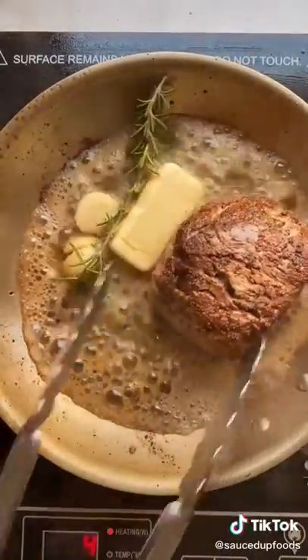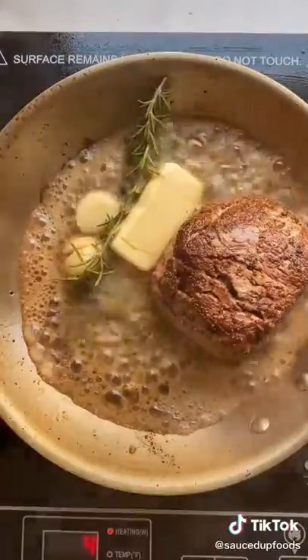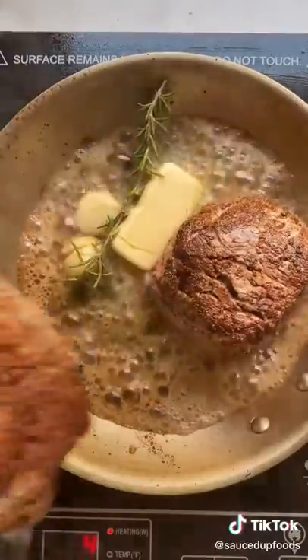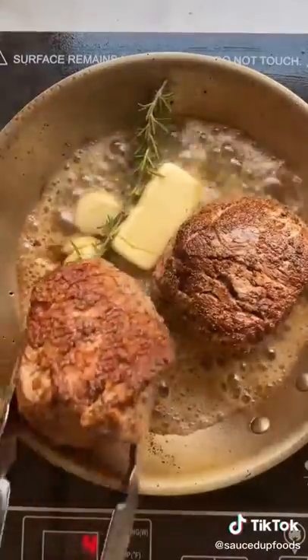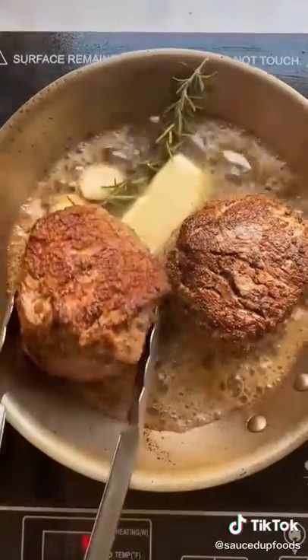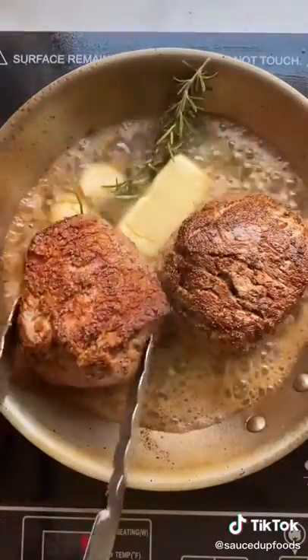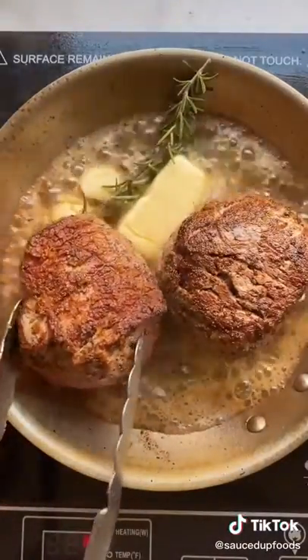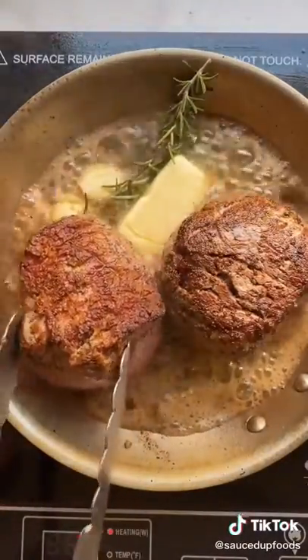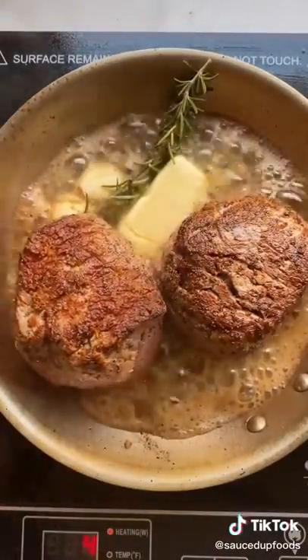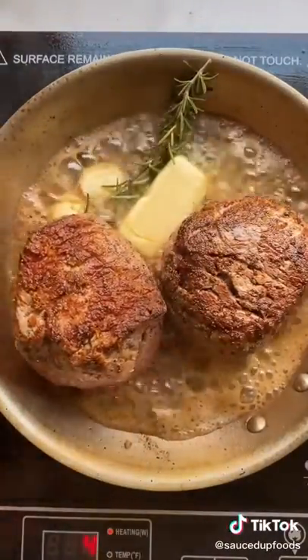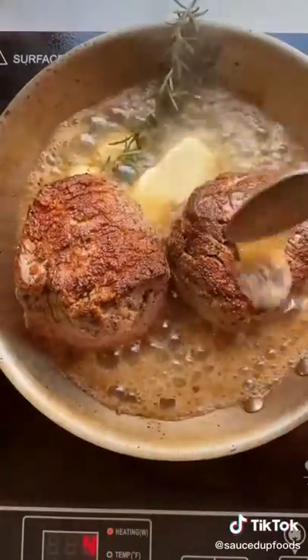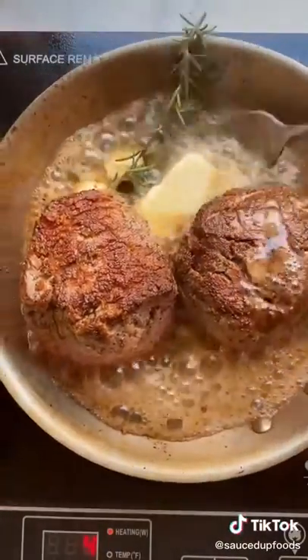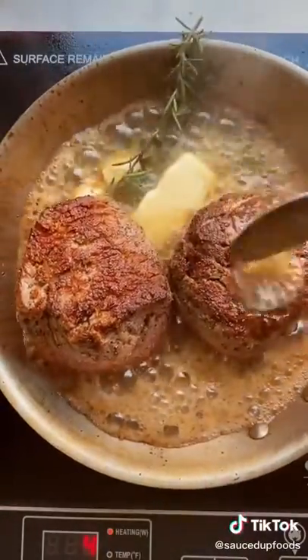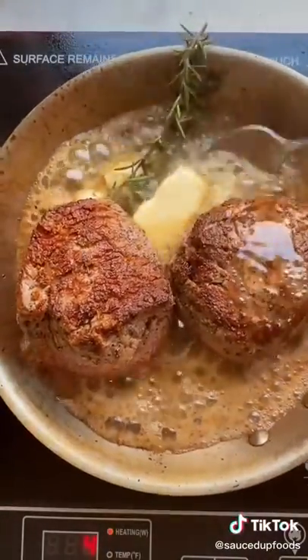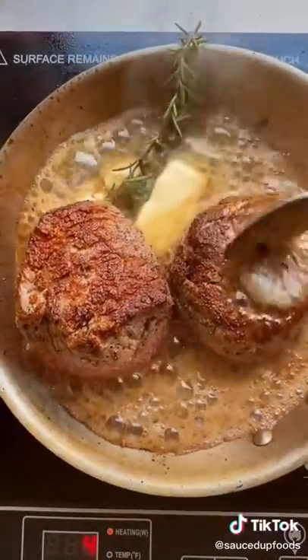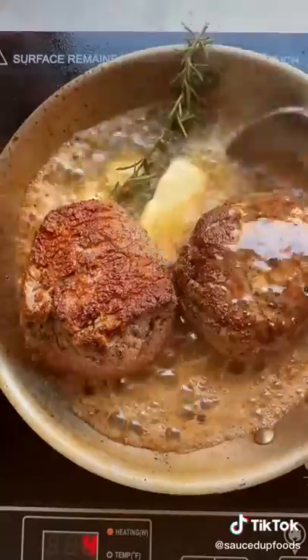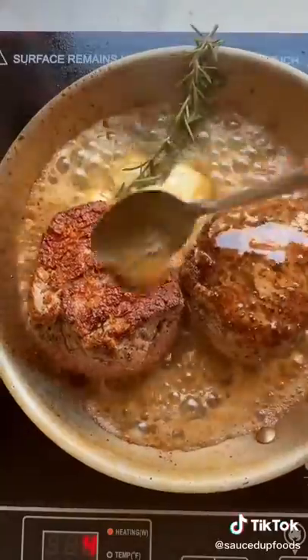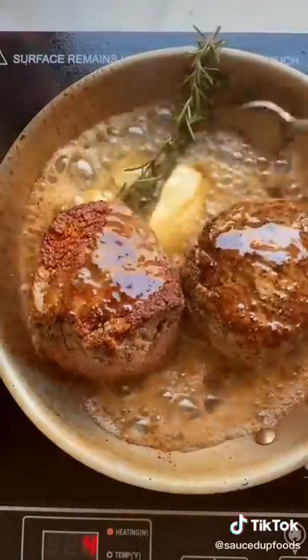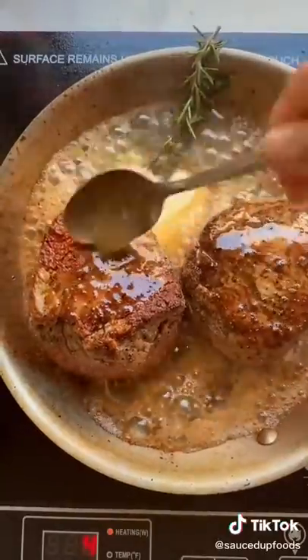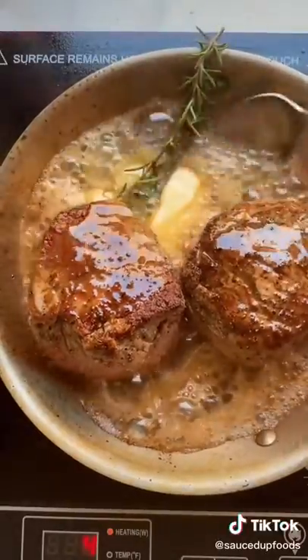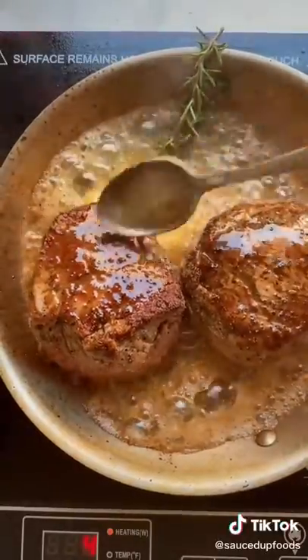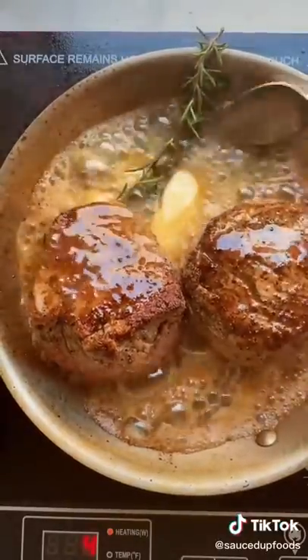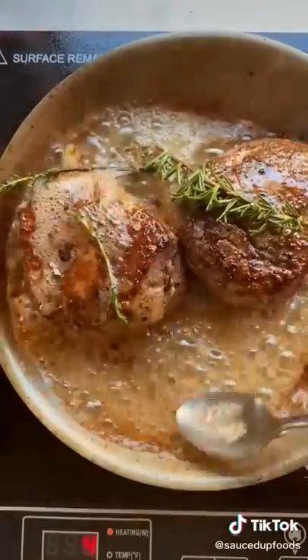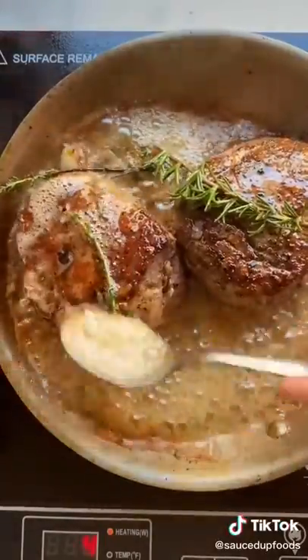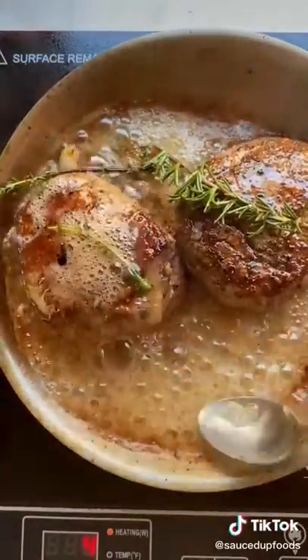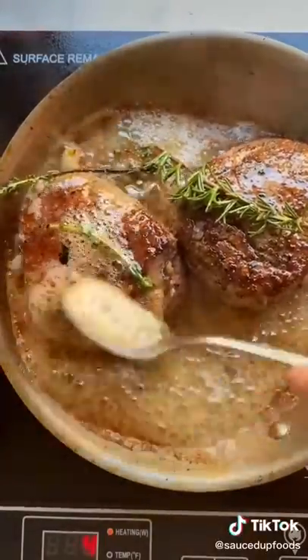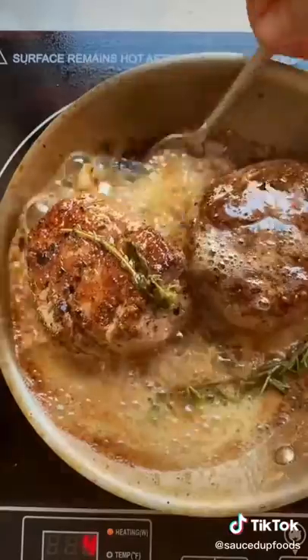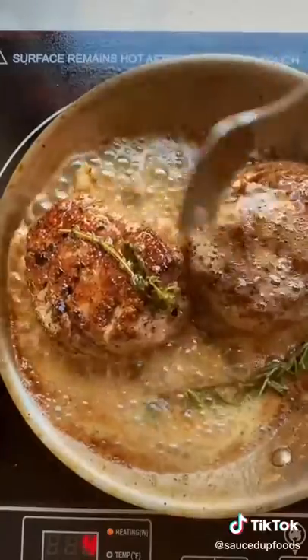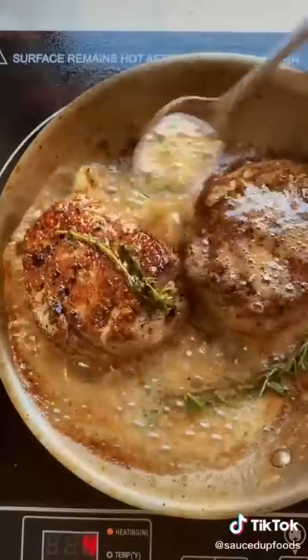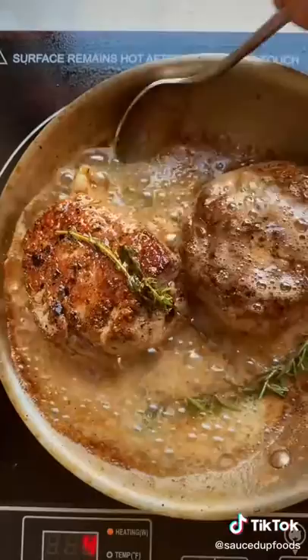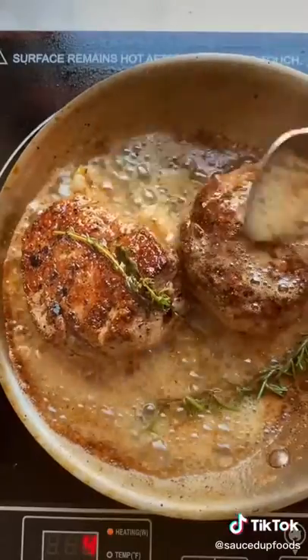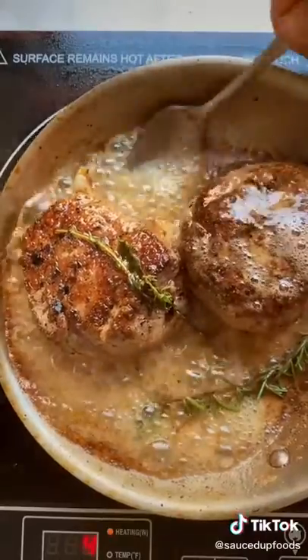Then we're gonna let them rest for another eight to ten minutes, so don't cut into them. I cooked mine at medium rare — that's how I like my steak. But if you want your steak more well done, you just cook it a little longer, double the time that I did.